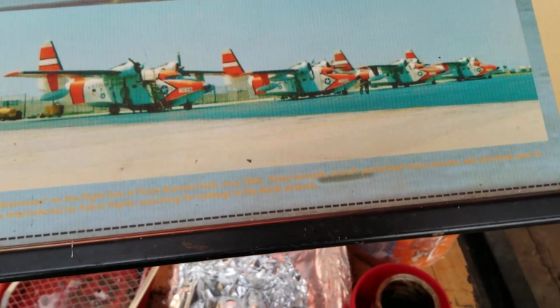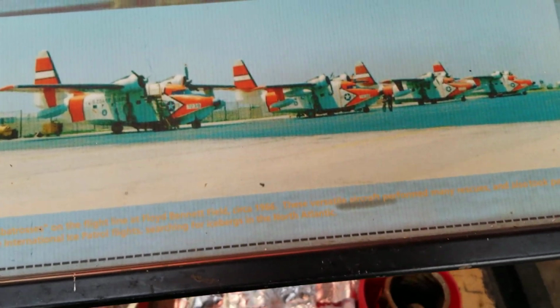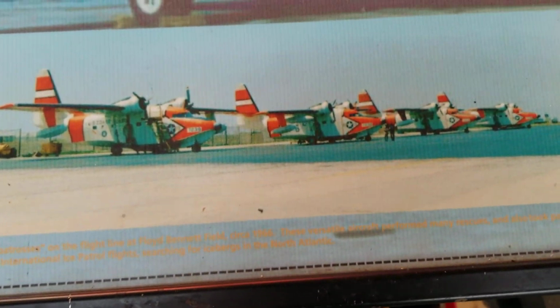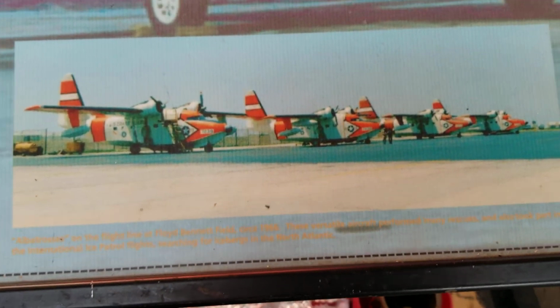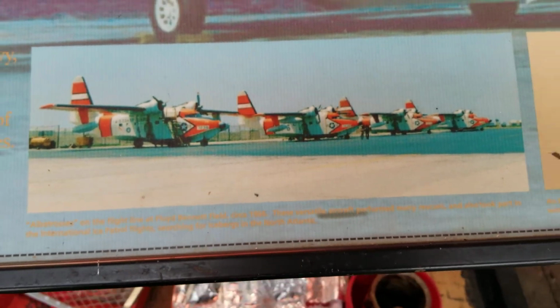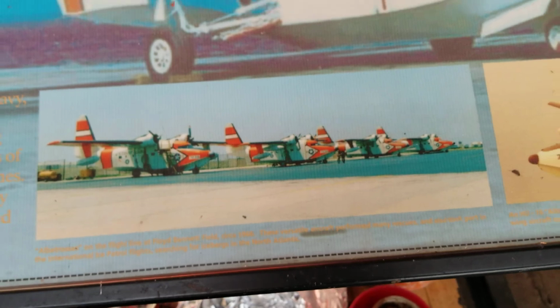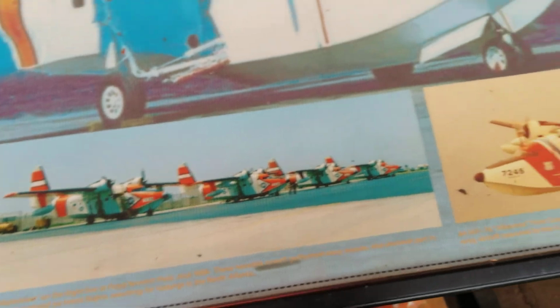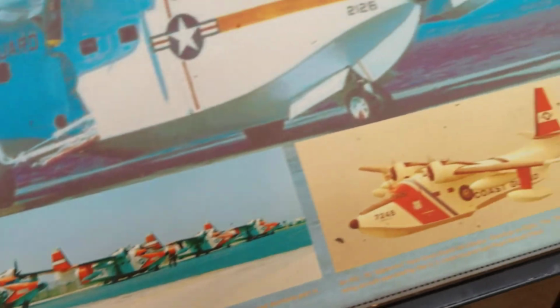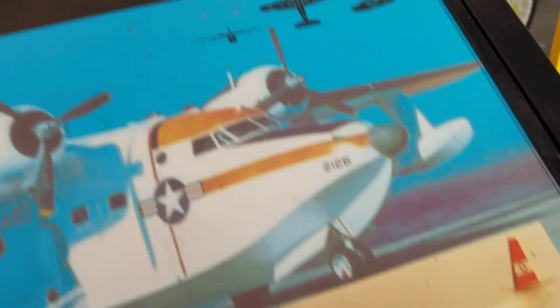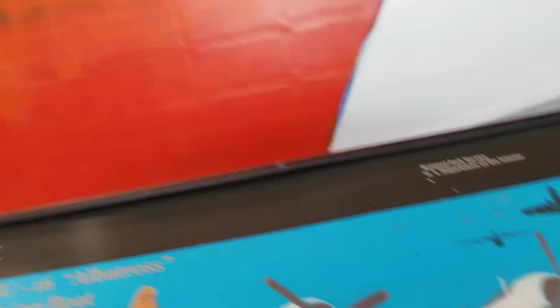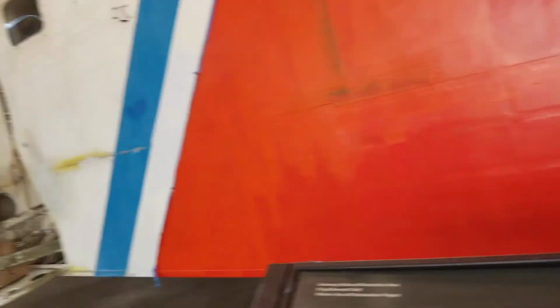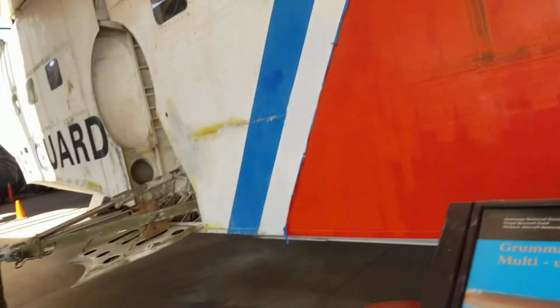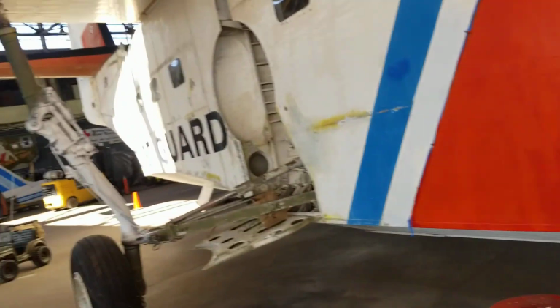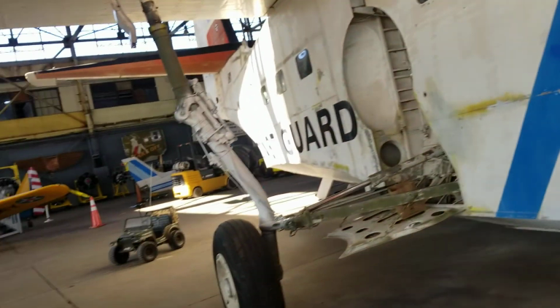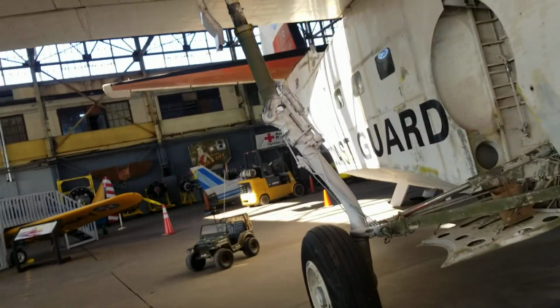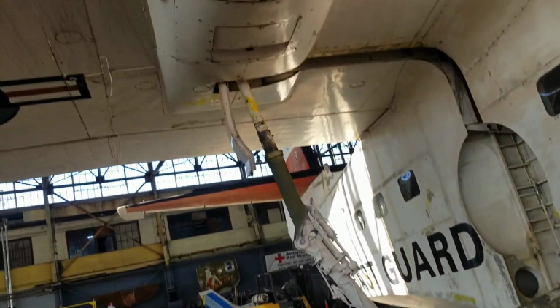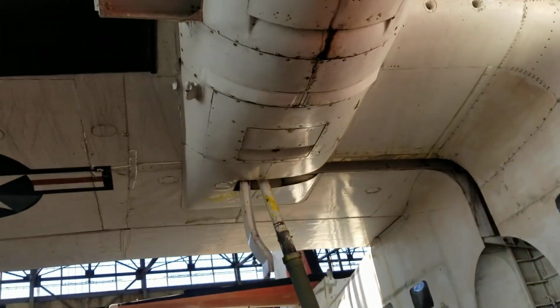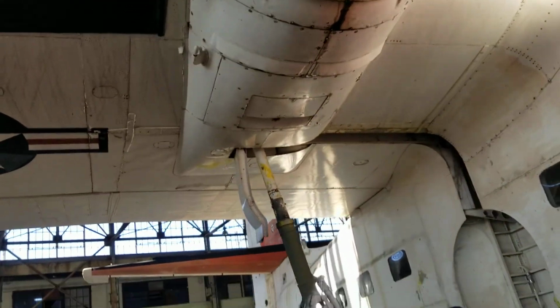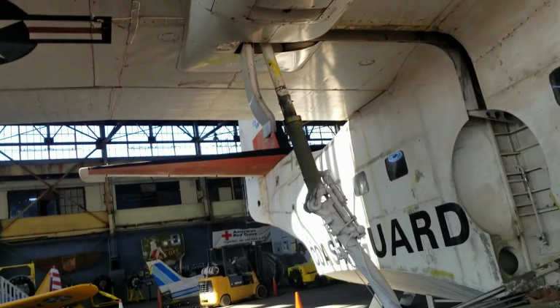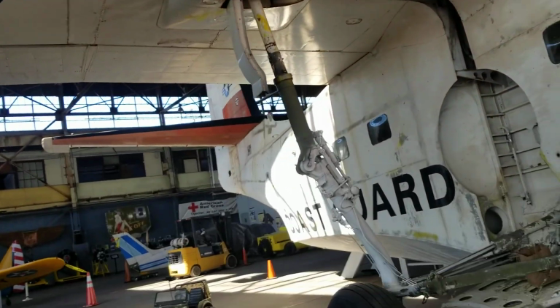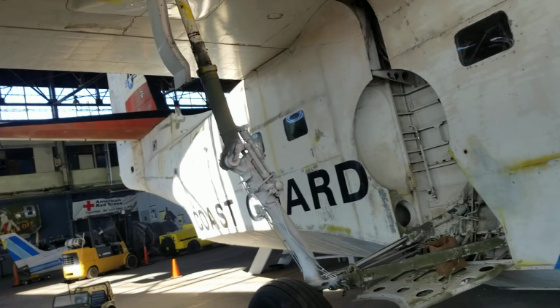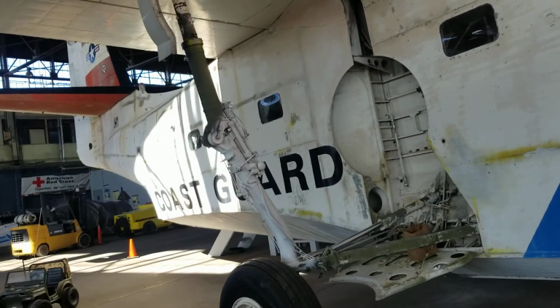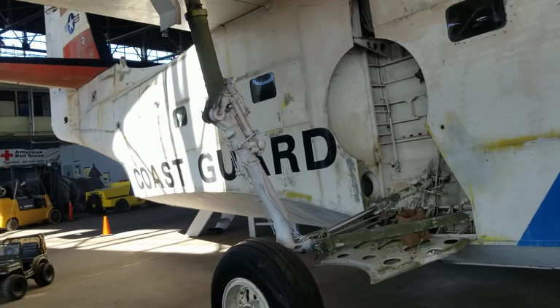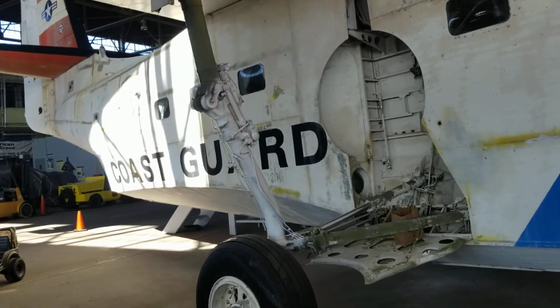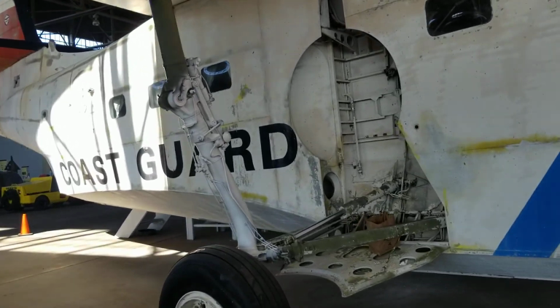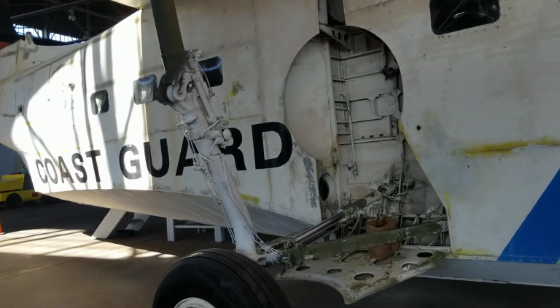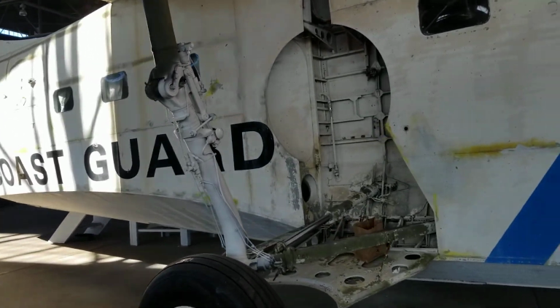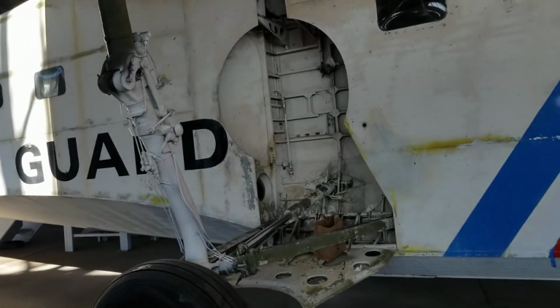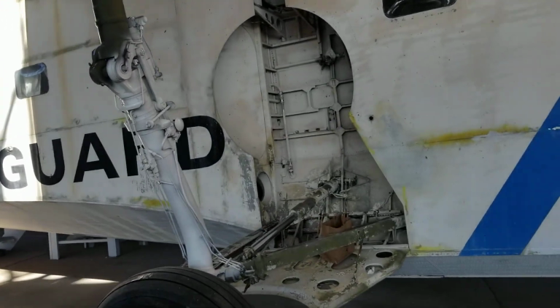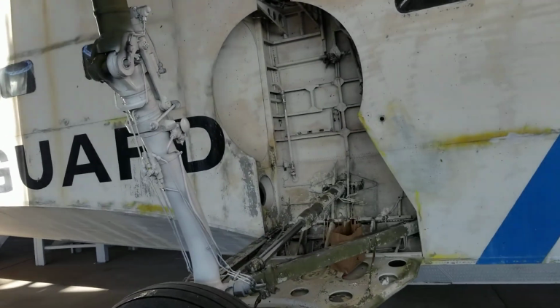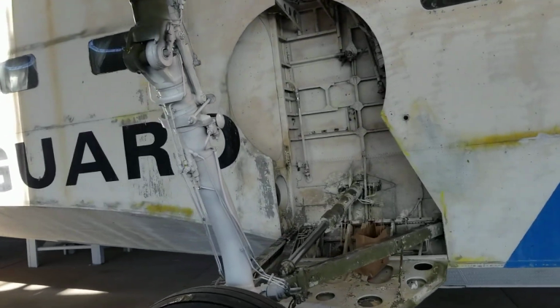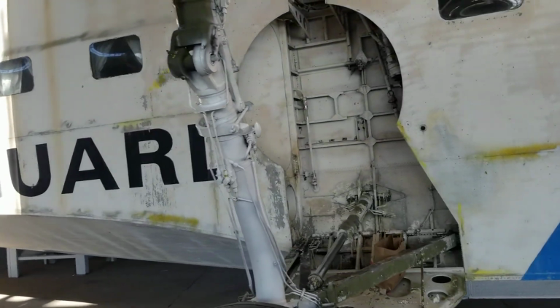This is Floyd Bennett Field when the Coast Guard used it, as opposed to it being a naval air station. Here's the landing gear assembly. The belly assembly.